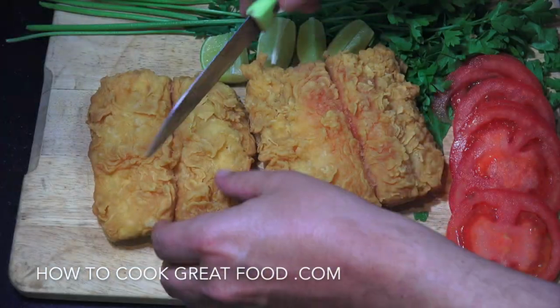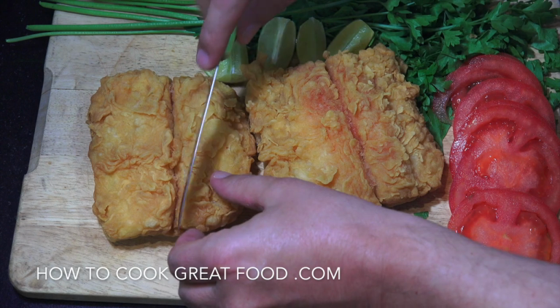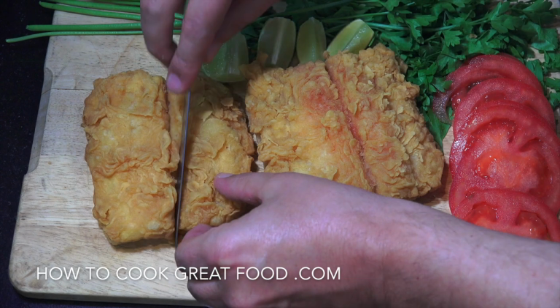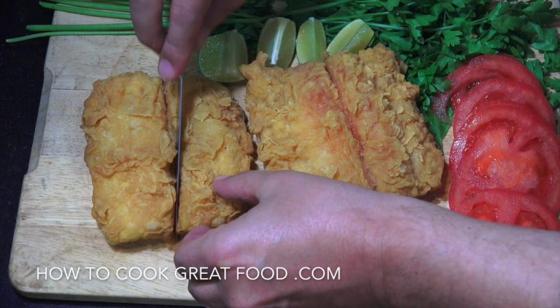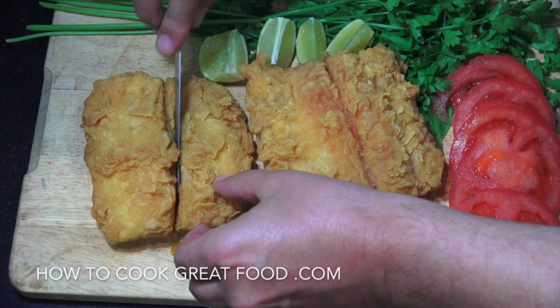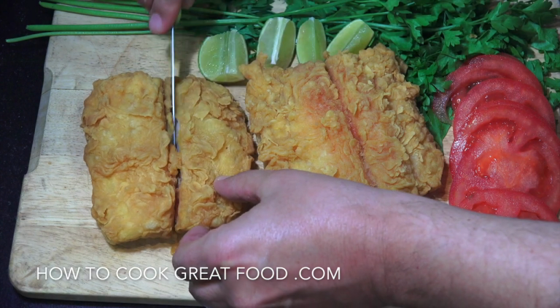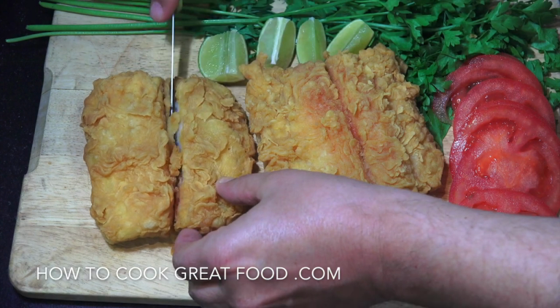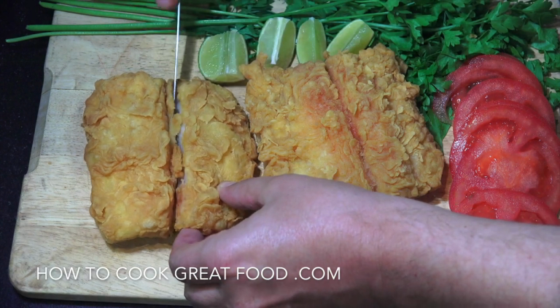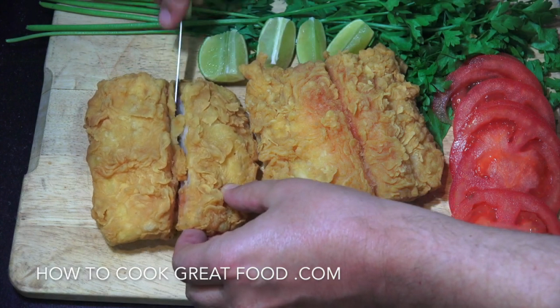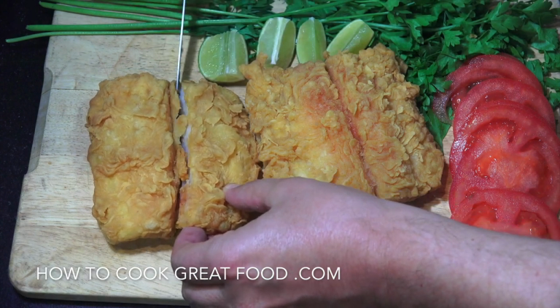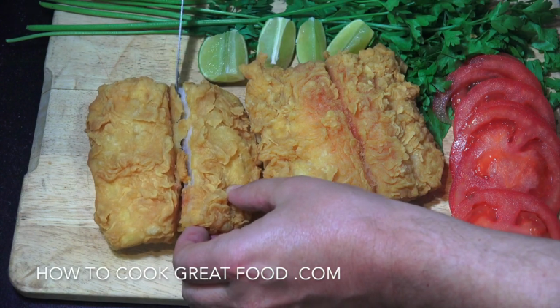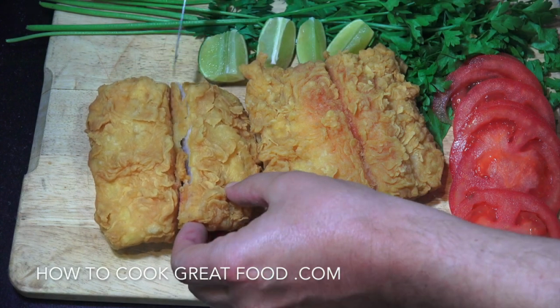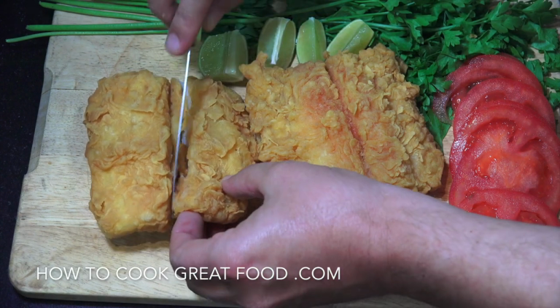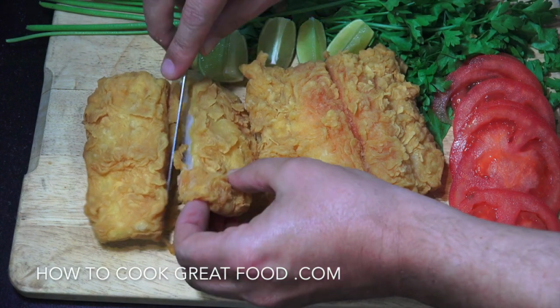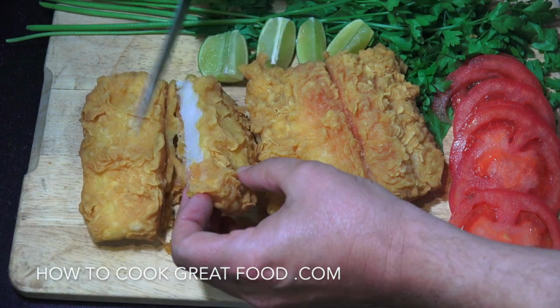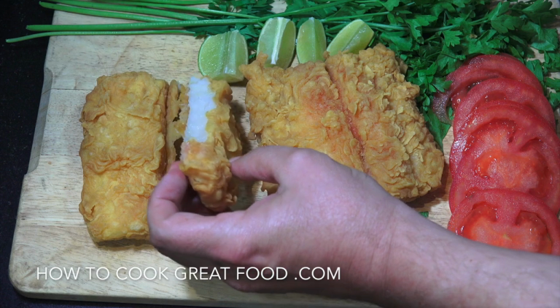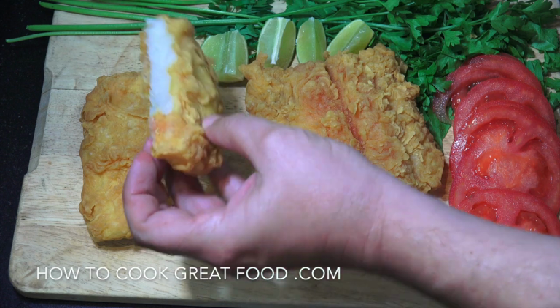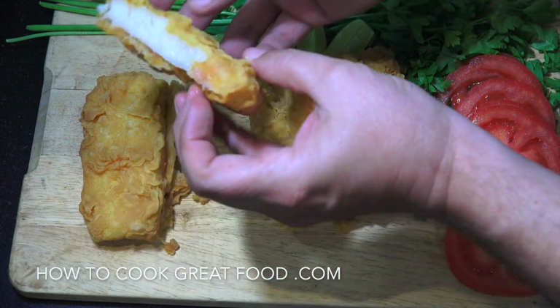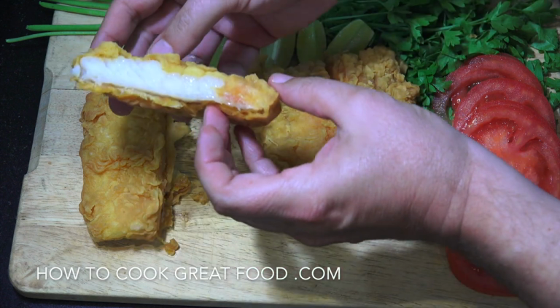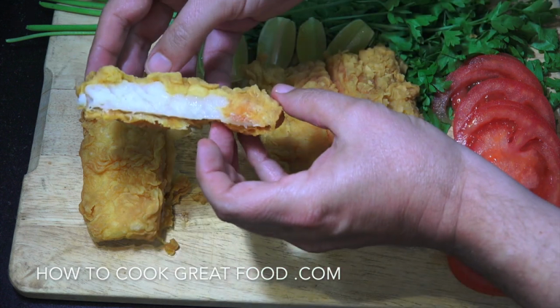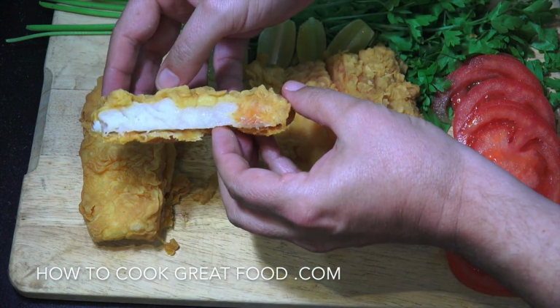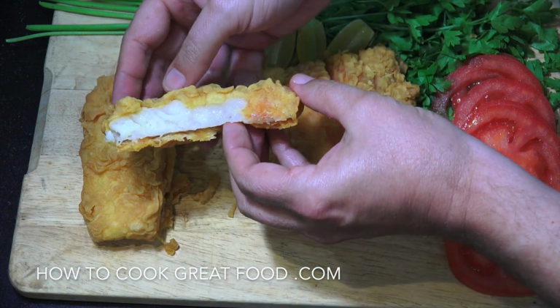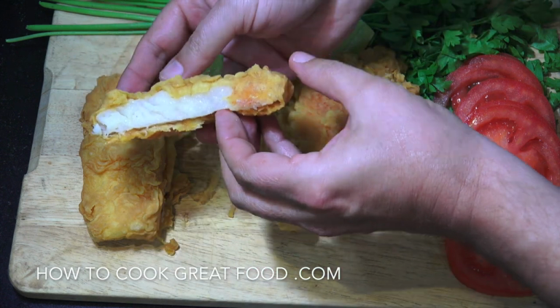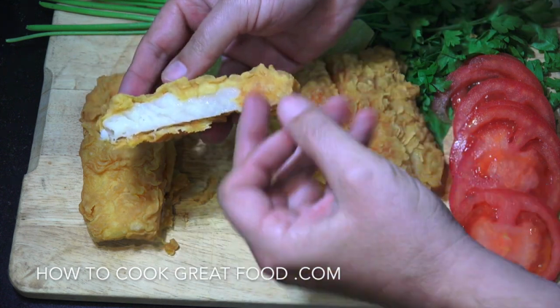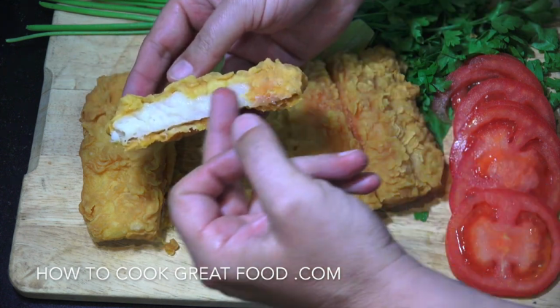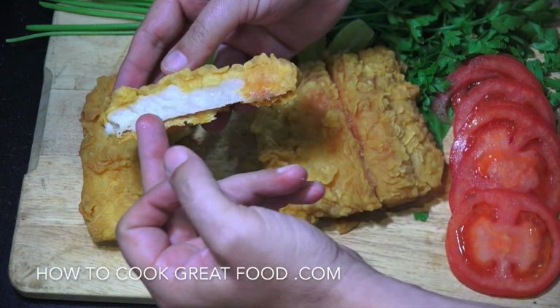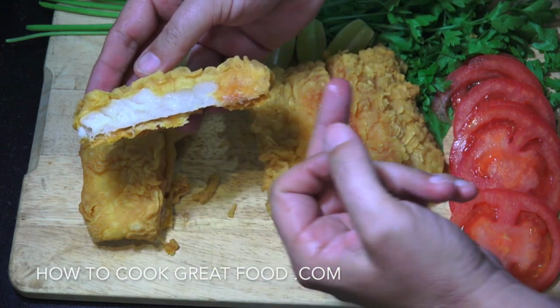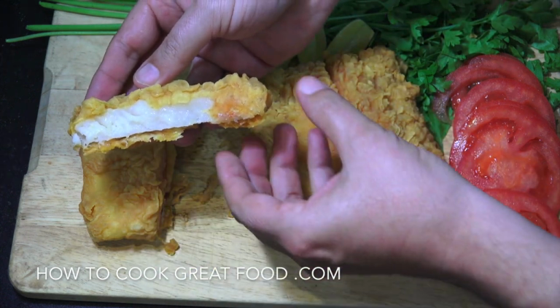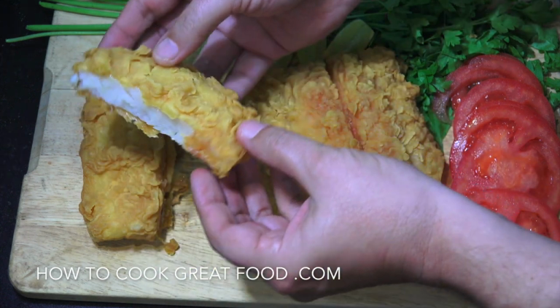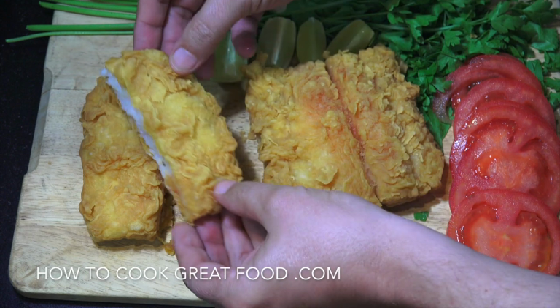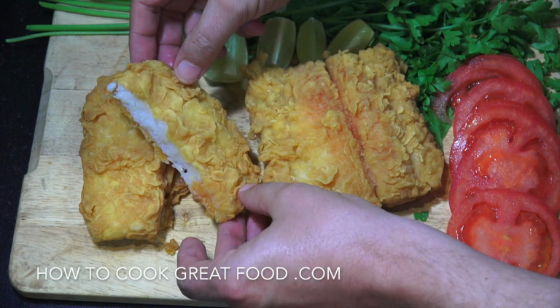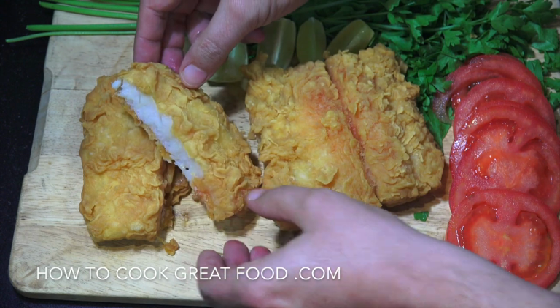Beautiful, let's cut it right down the middle there. Absolutely wonderful, perfectly cooked all the way through, lovely and crispy.